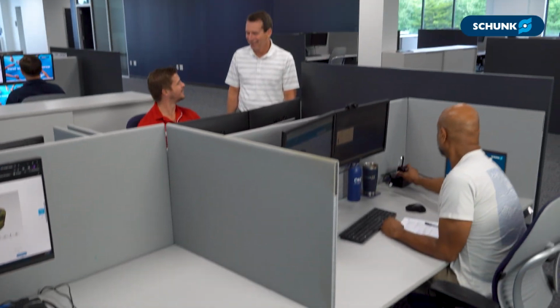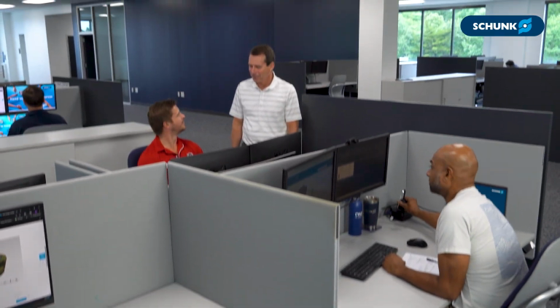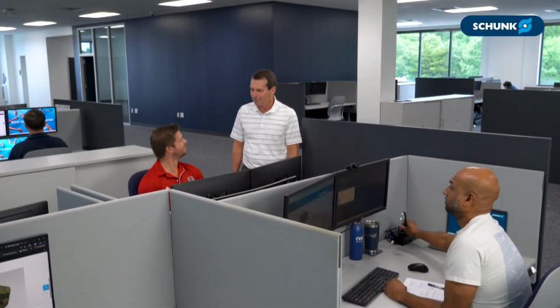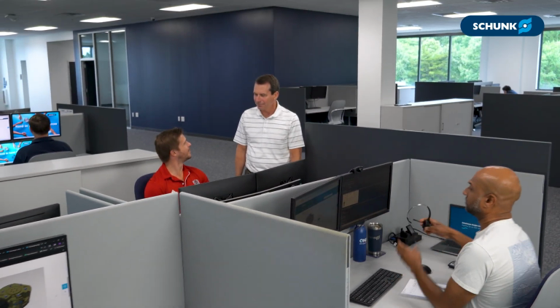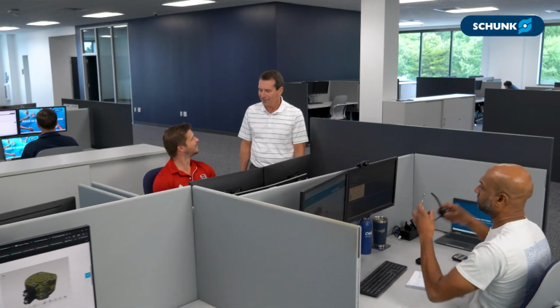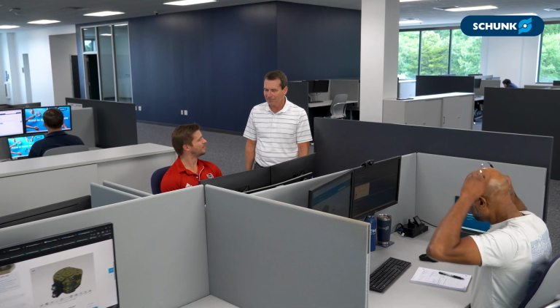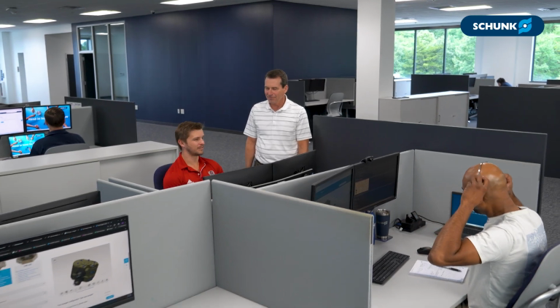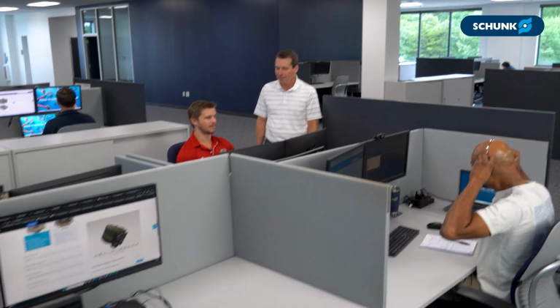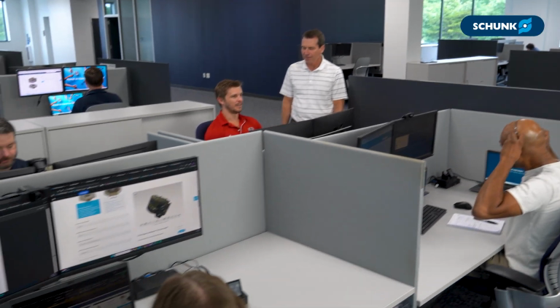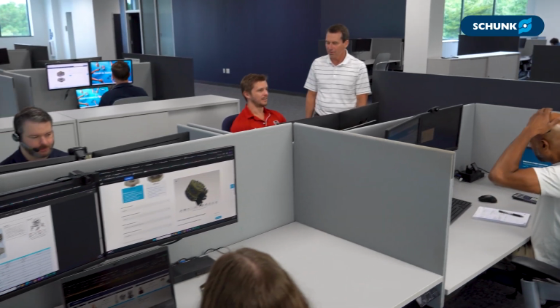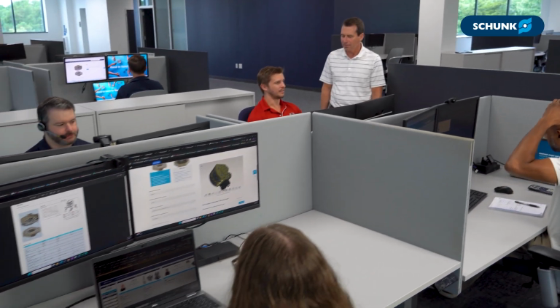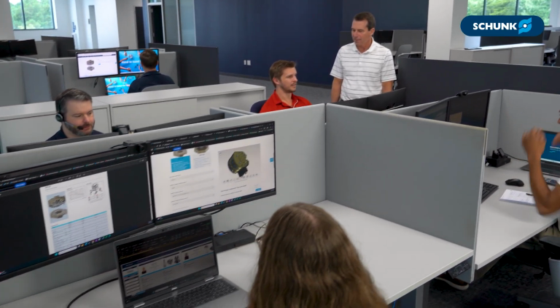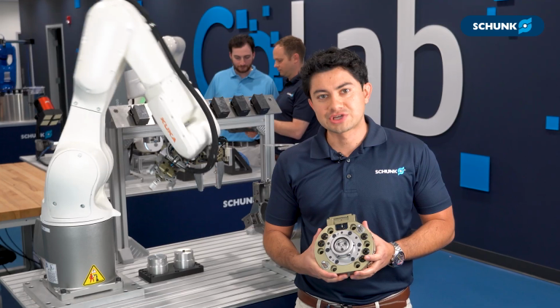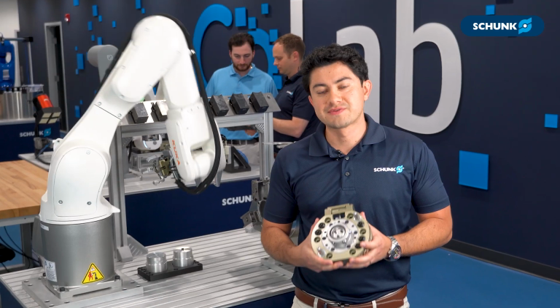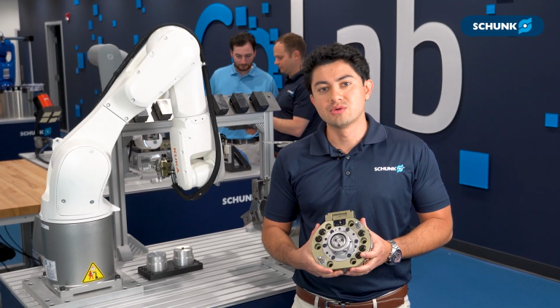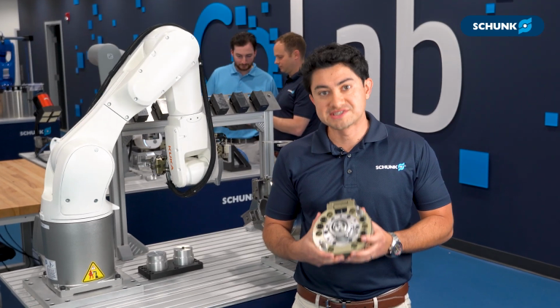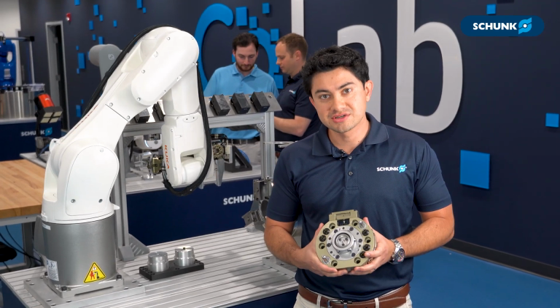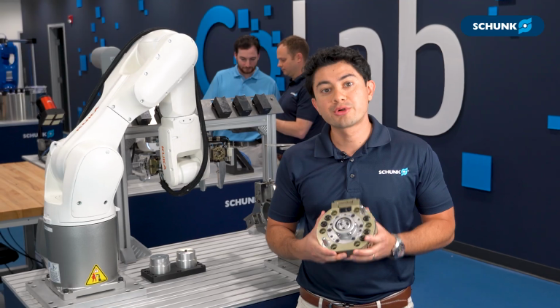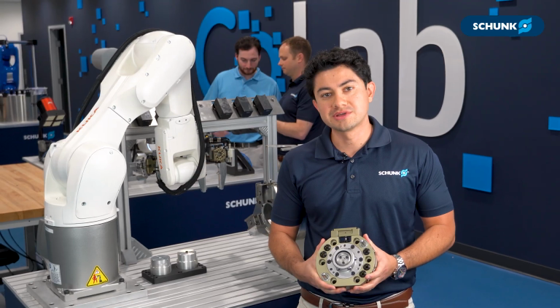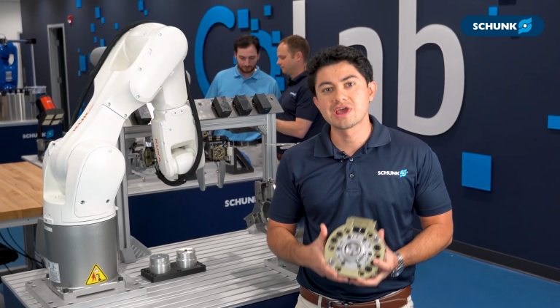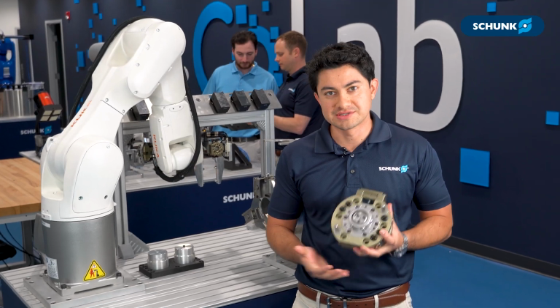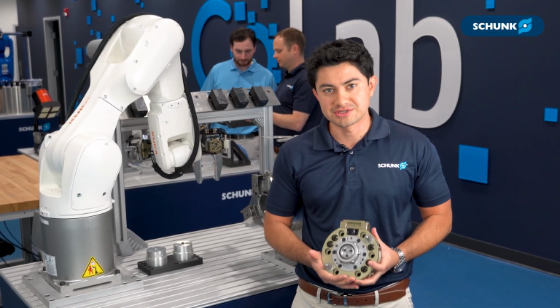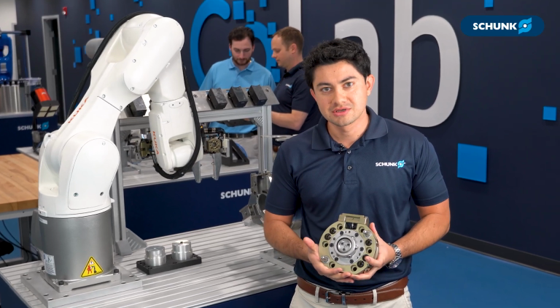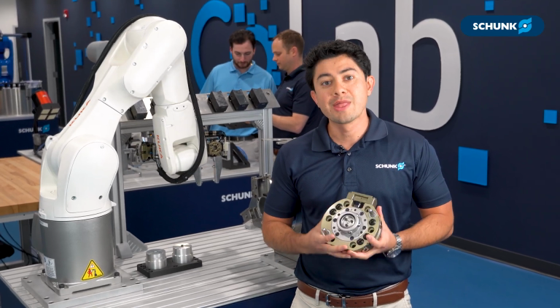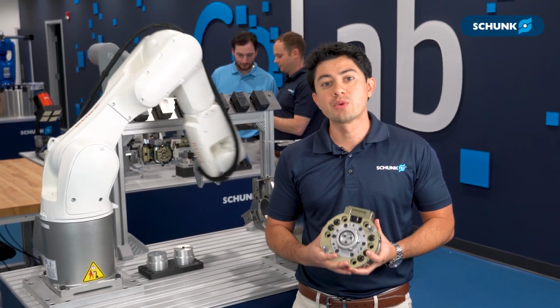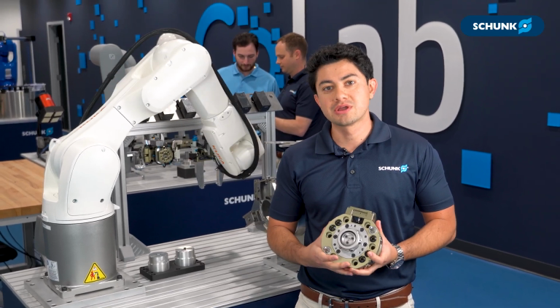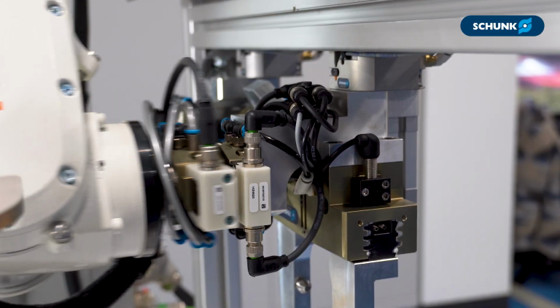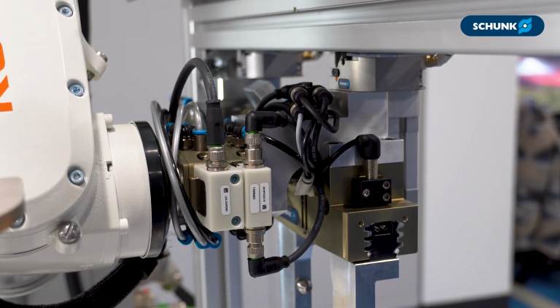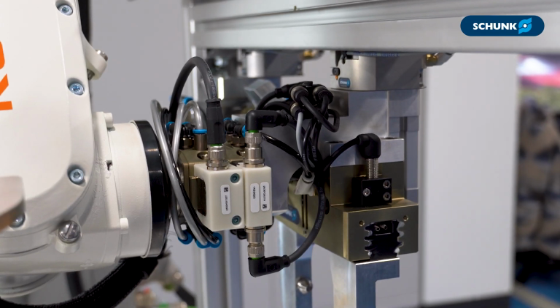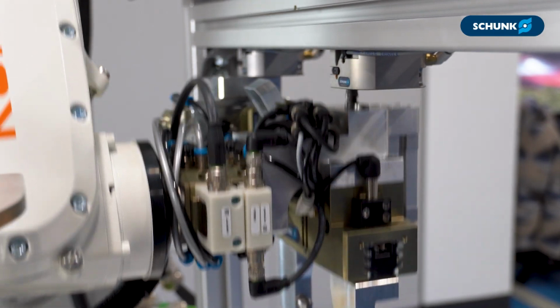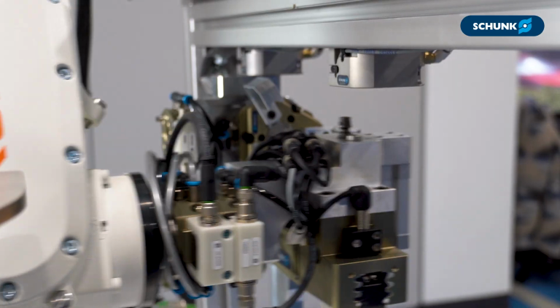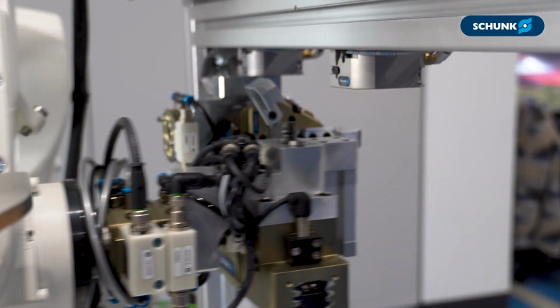You're not just getting a product — you're getting a partner. We know manufacturers value precision, performance, and part integration. And that's why we created the CPS, a system with all three.